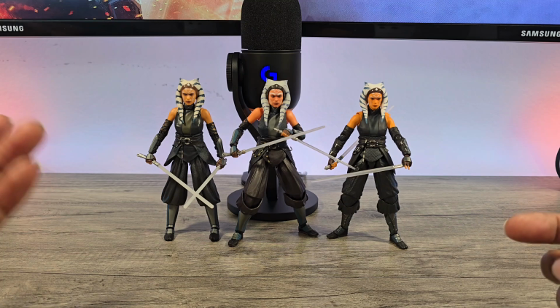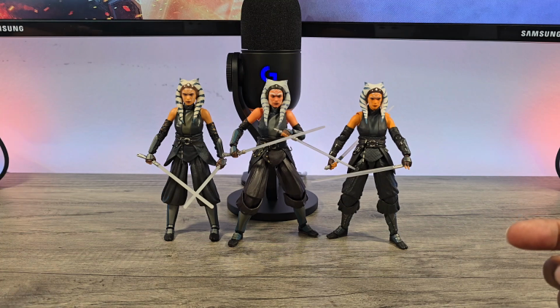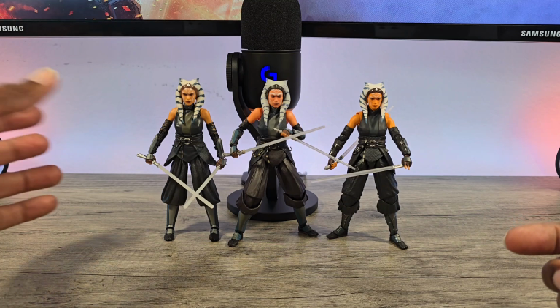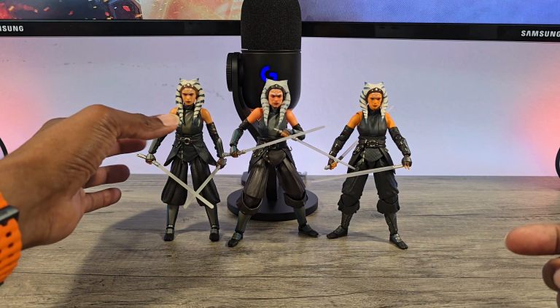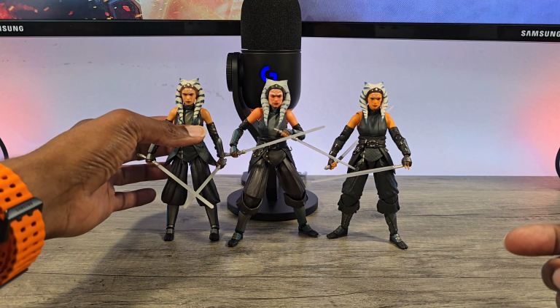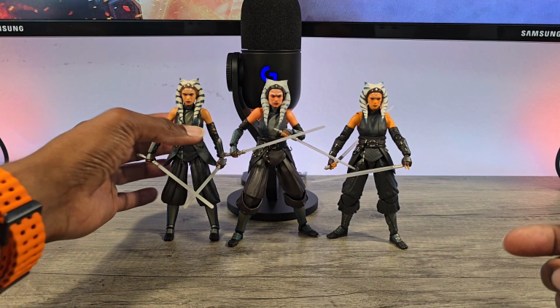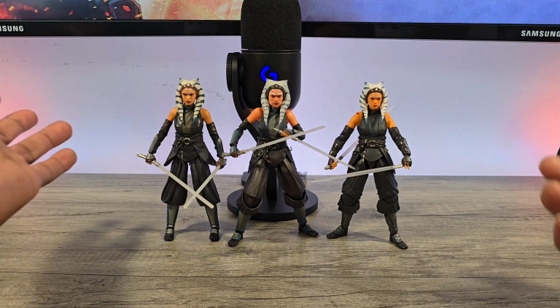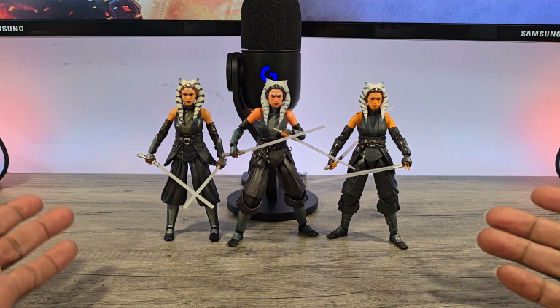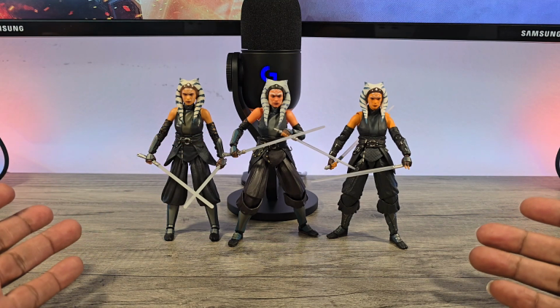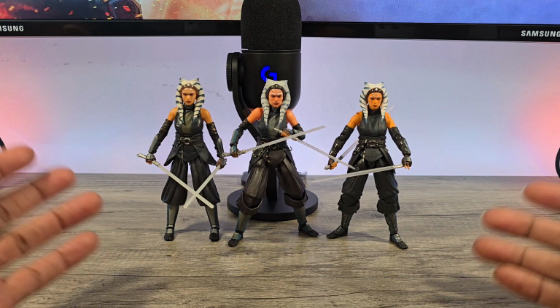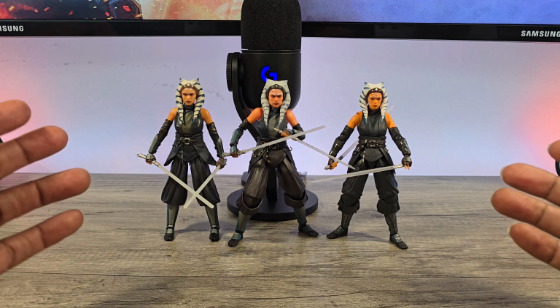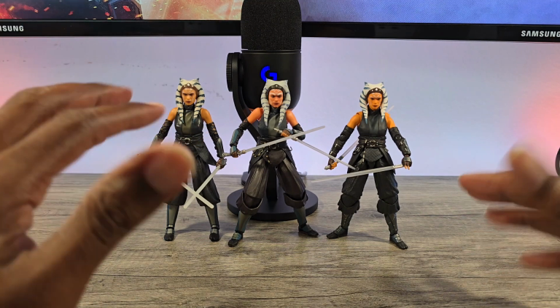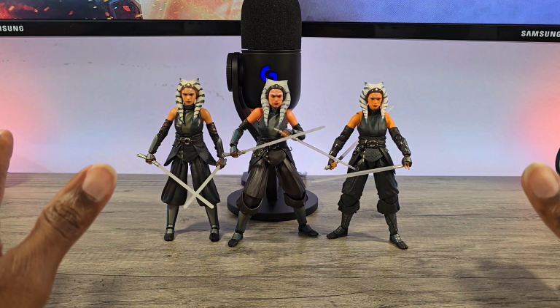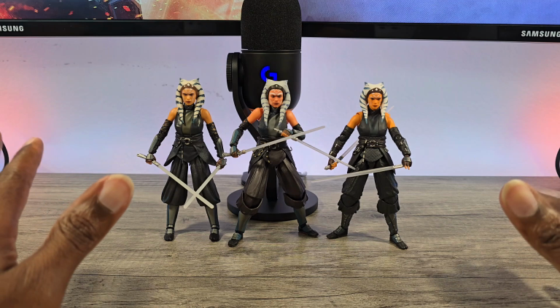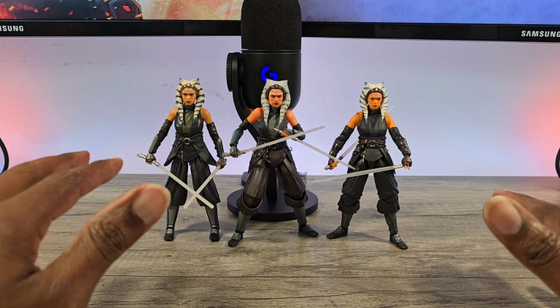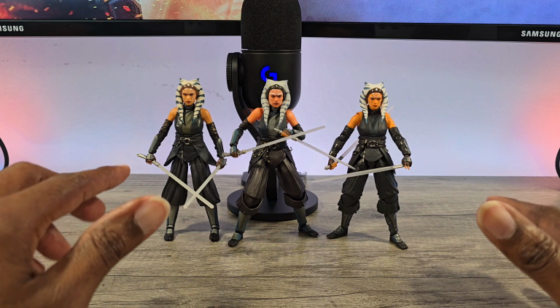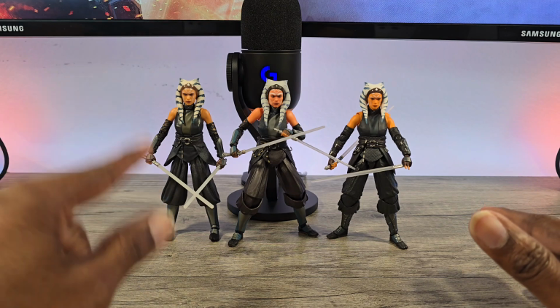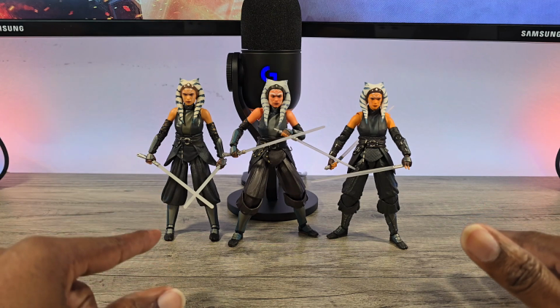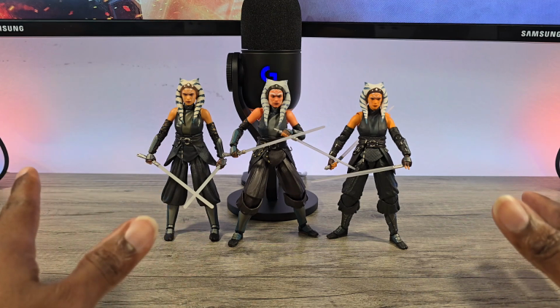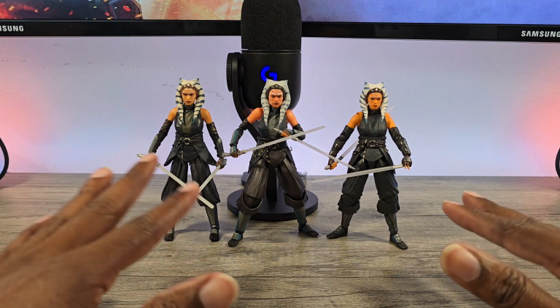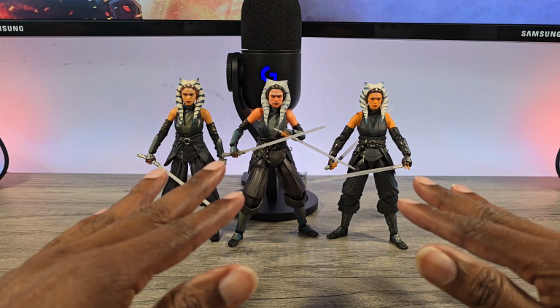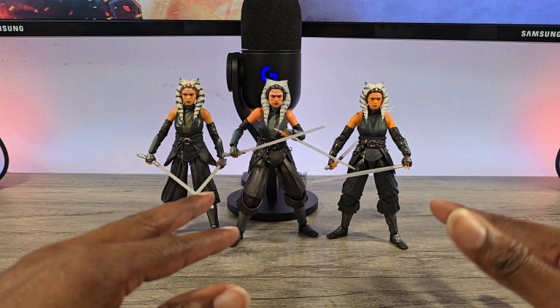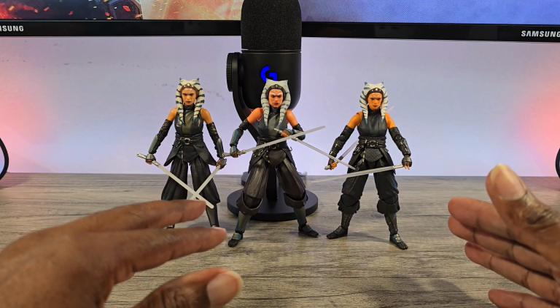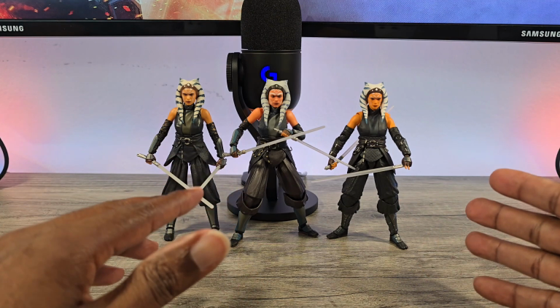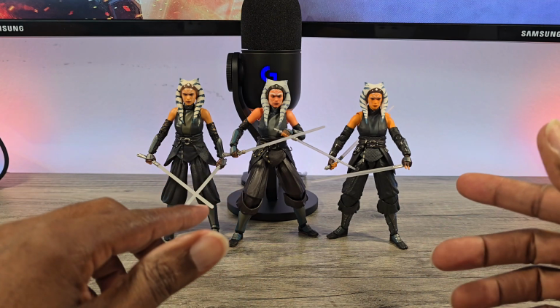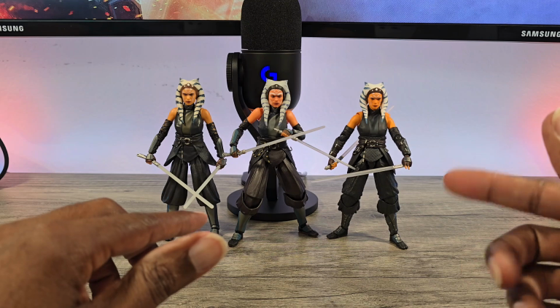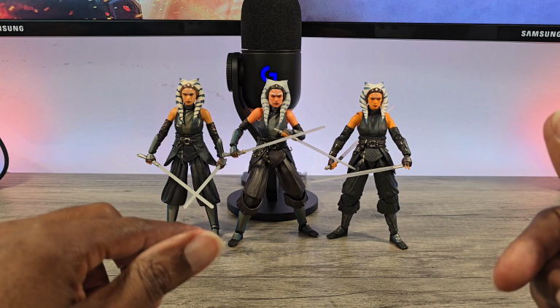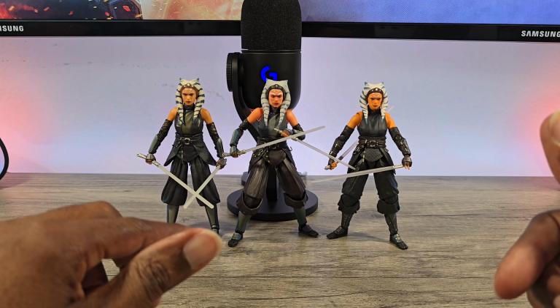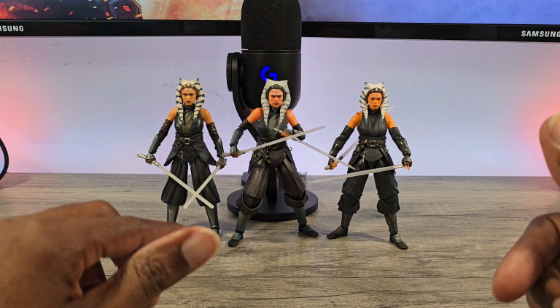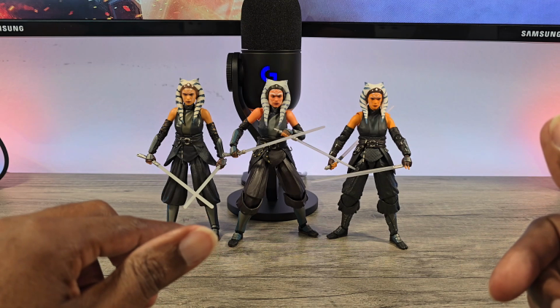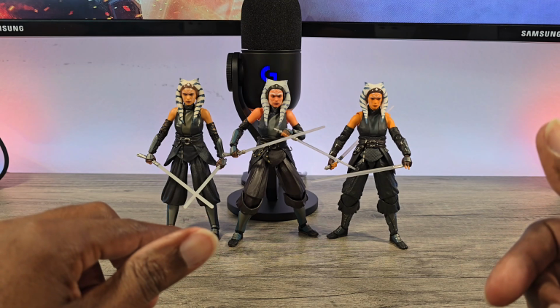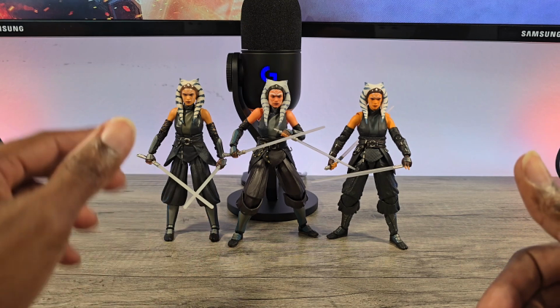I just want to run off the bat and let you guys know — no matter what you're hearing, the Black Series doesn't even compare to the SHF figures or the Mafex.